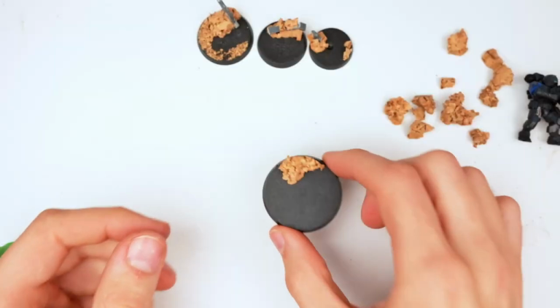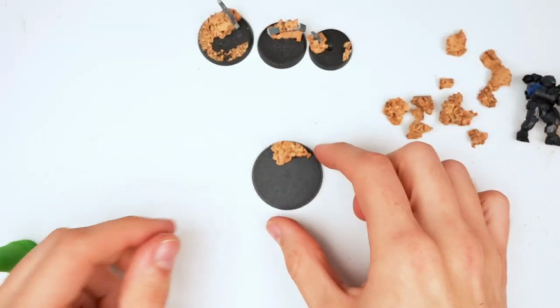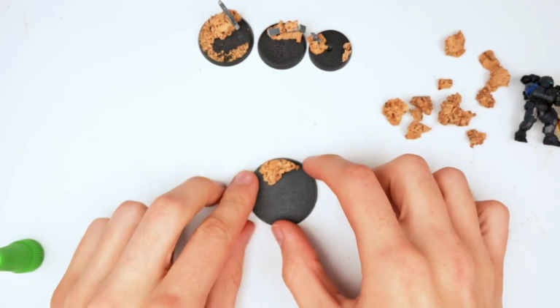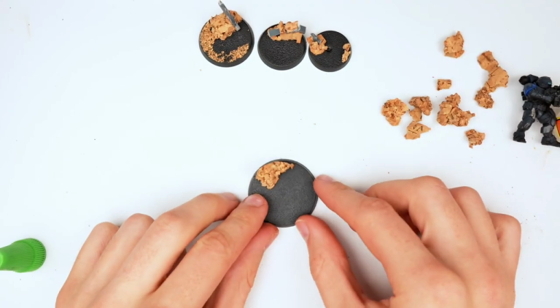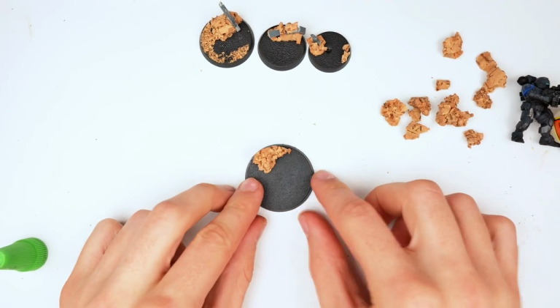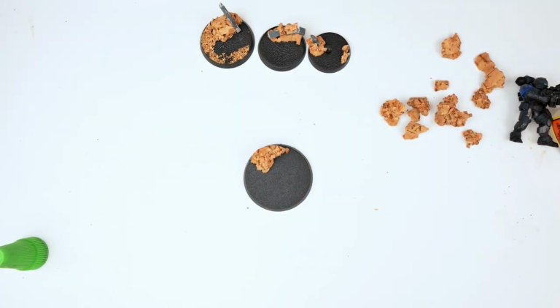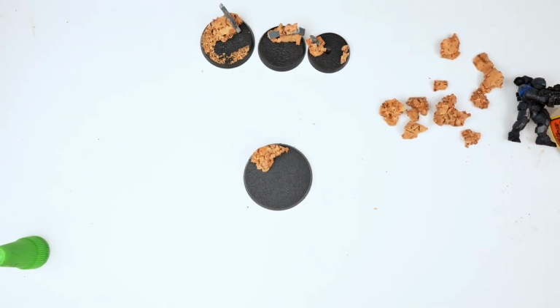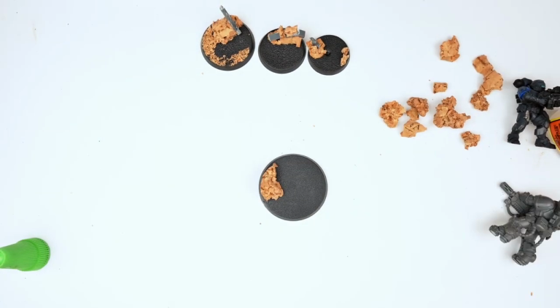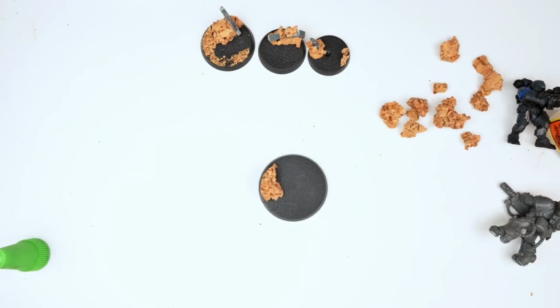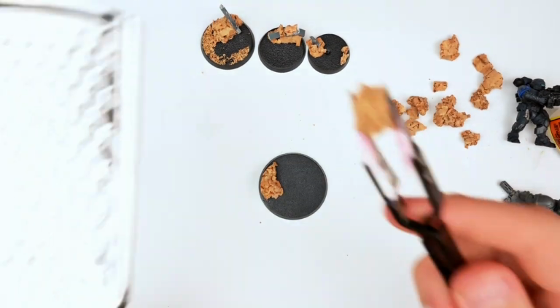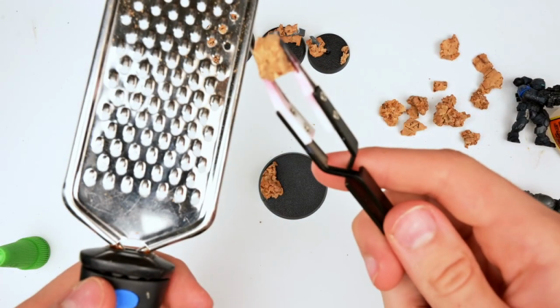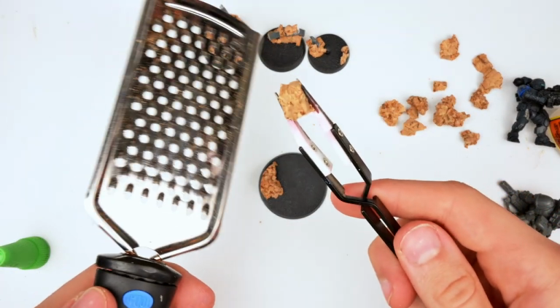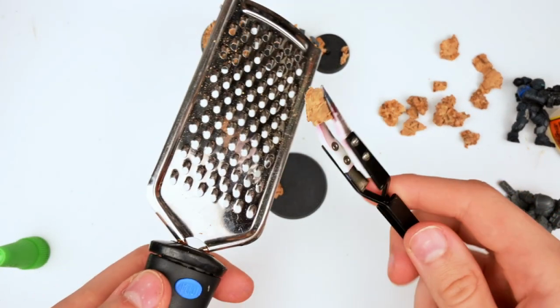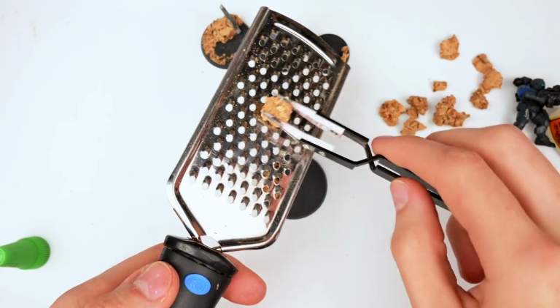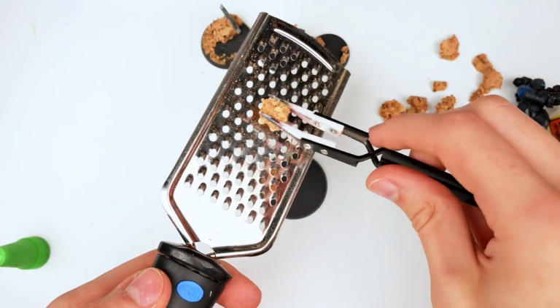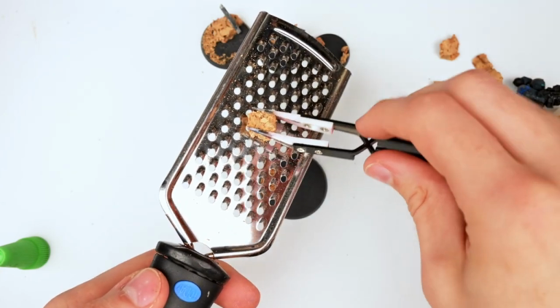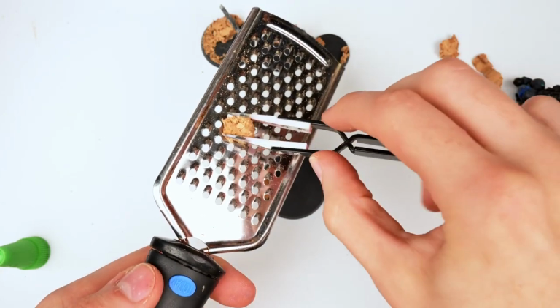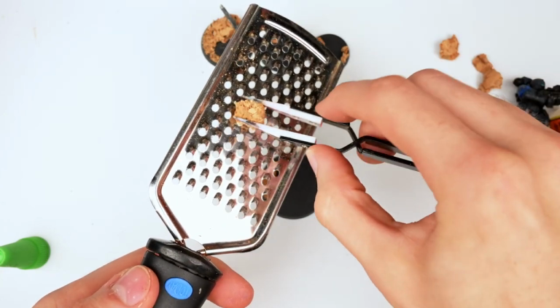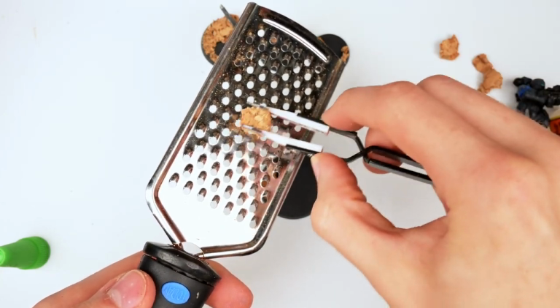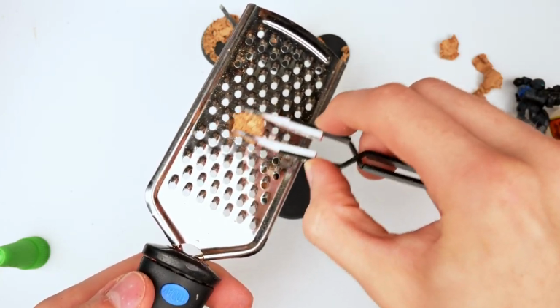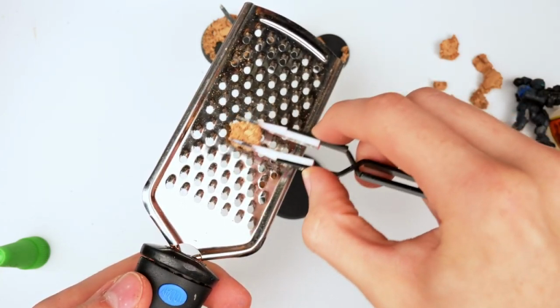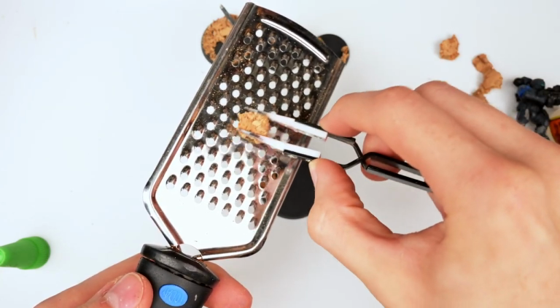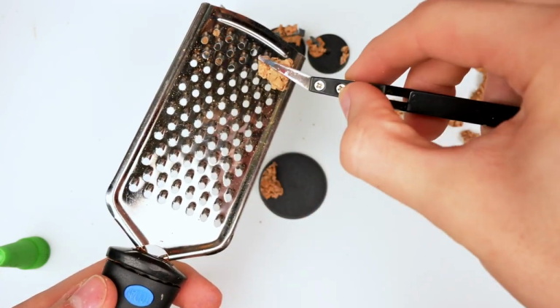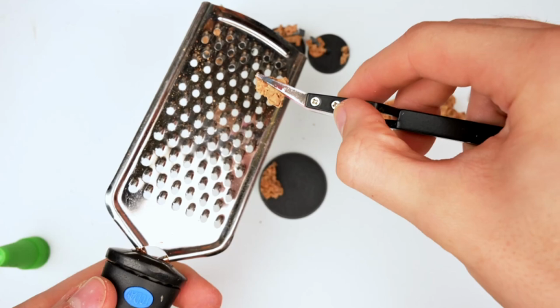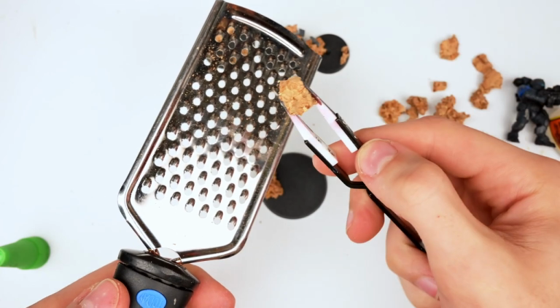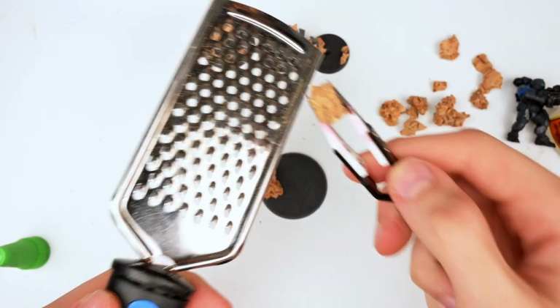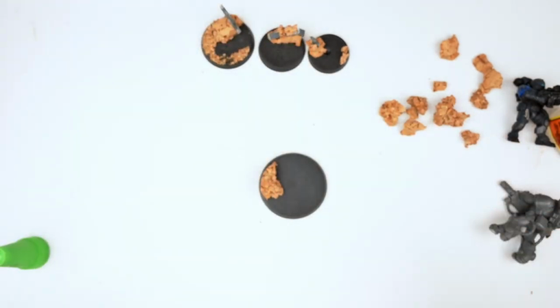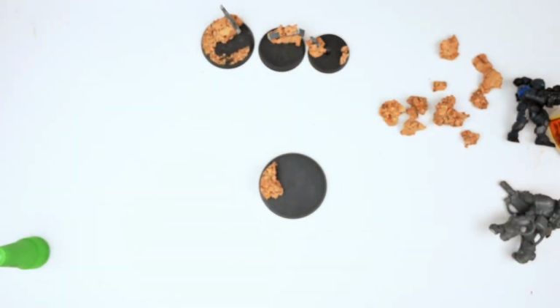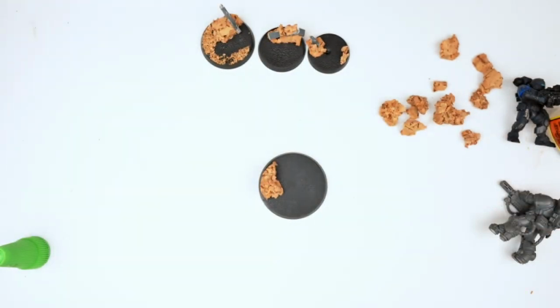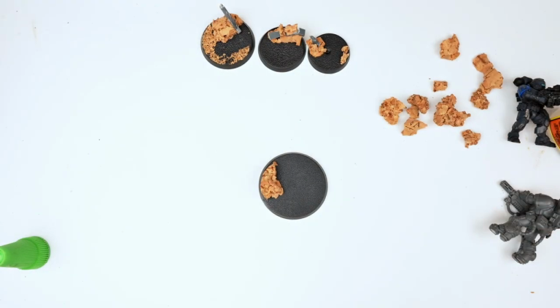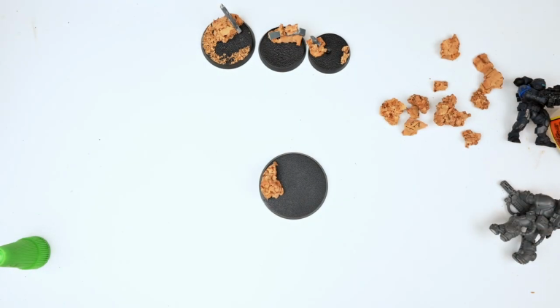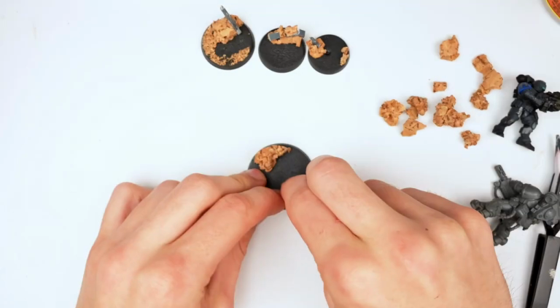For the fourth base, I made sure I chose a piece that was circular, making sure that it aligns with the actual roundness of the base. Then I picked out a nice chunky piece and sanded it out using the cheese grater. Since it was really small, I made sure to use the actual tweezers so as not to accidentally grate my hands.